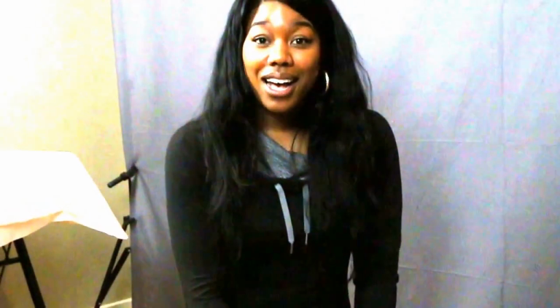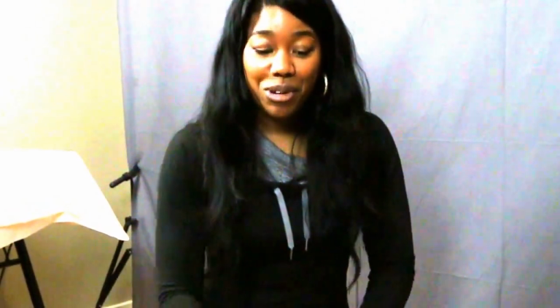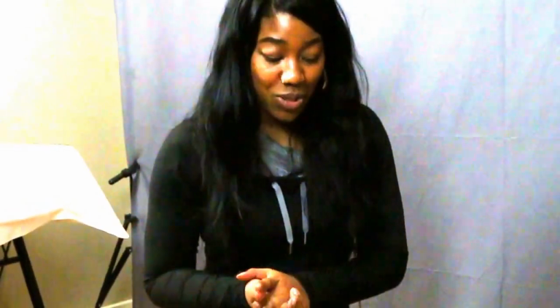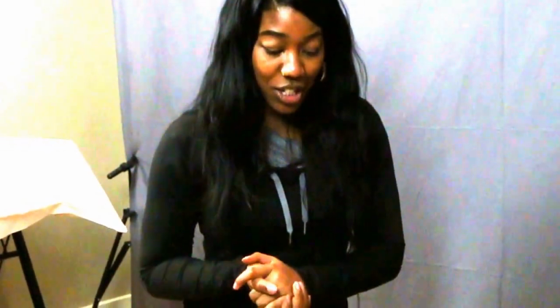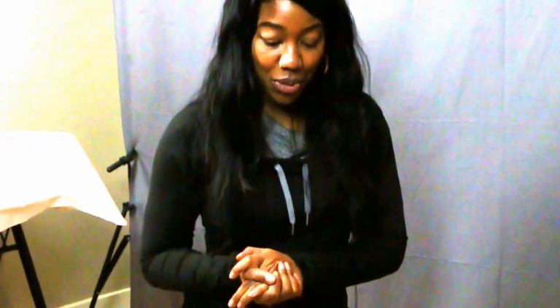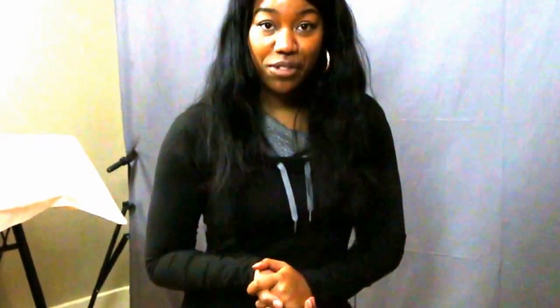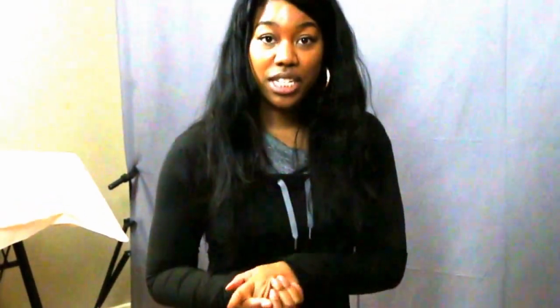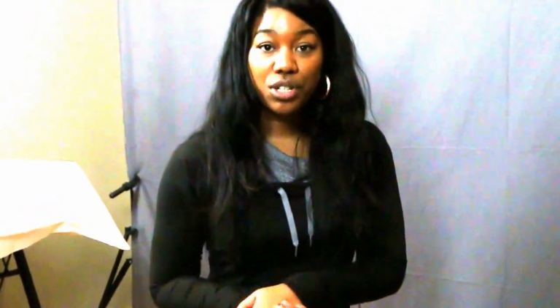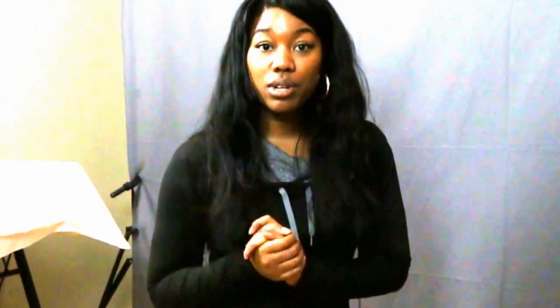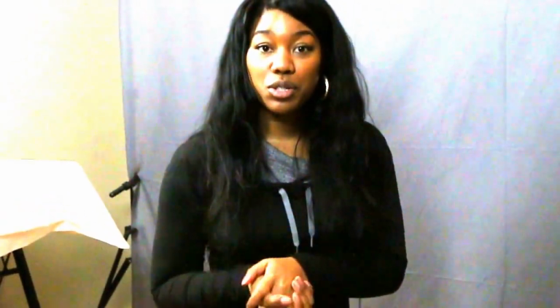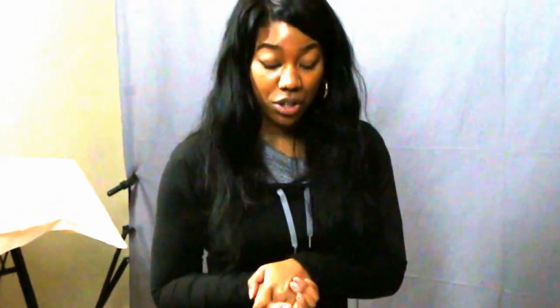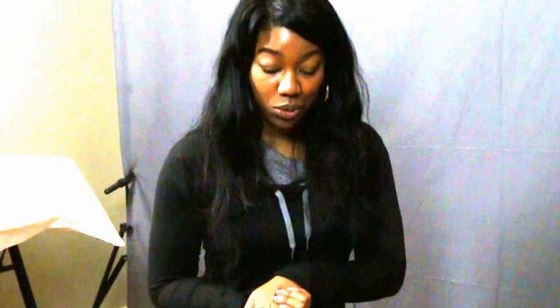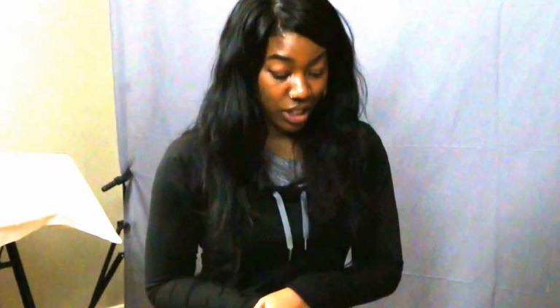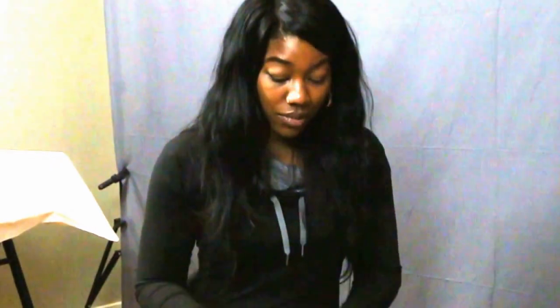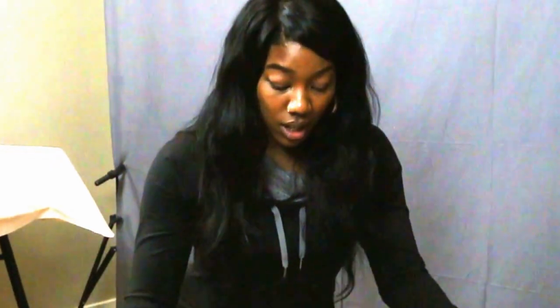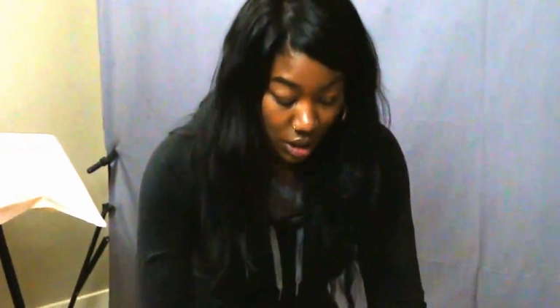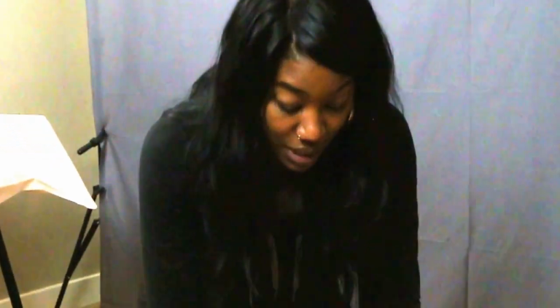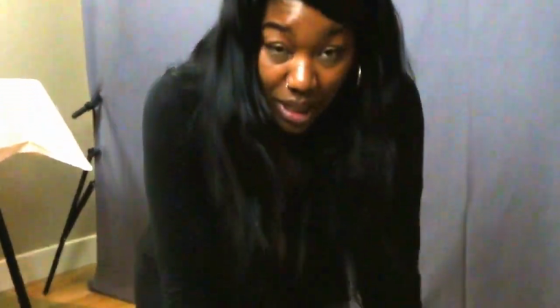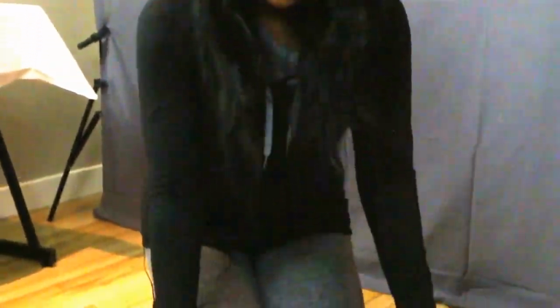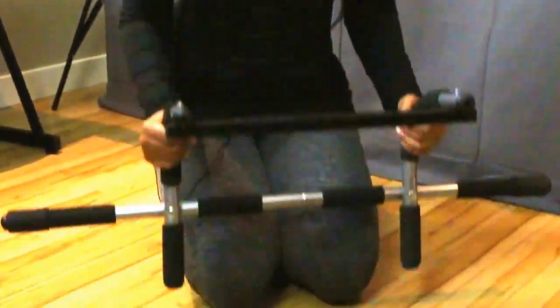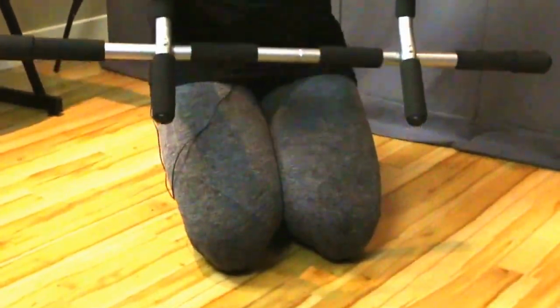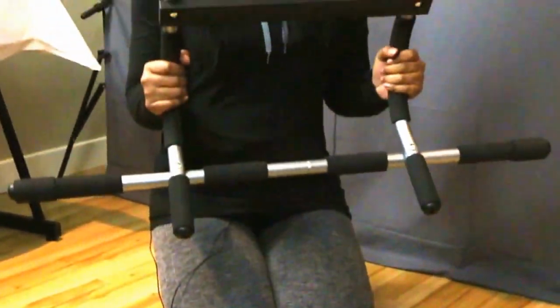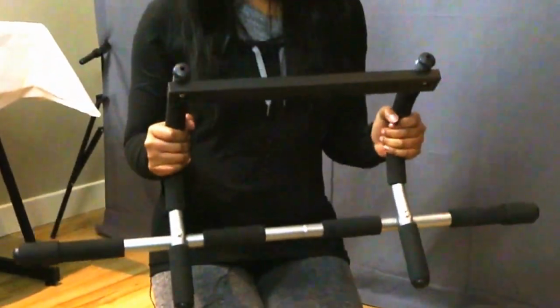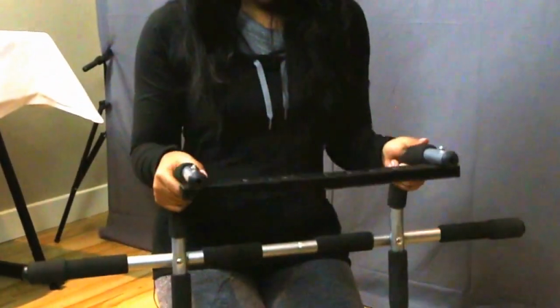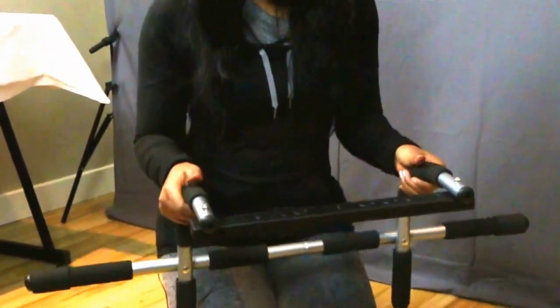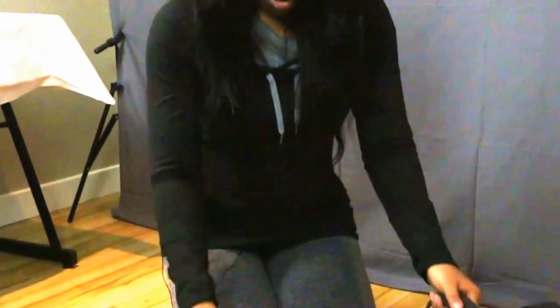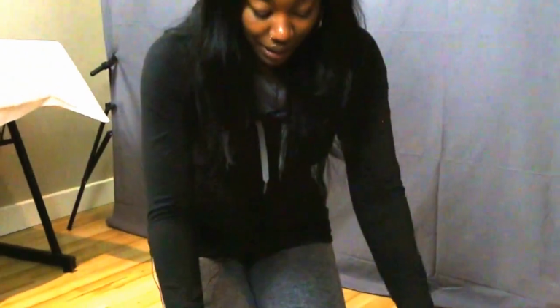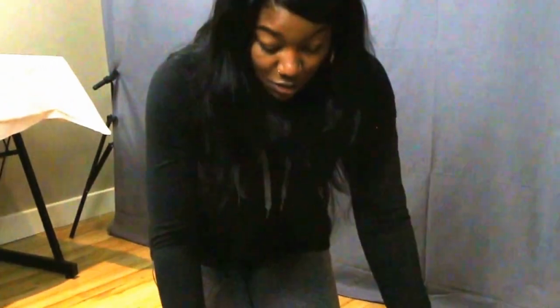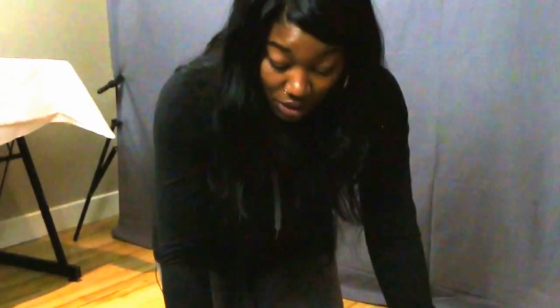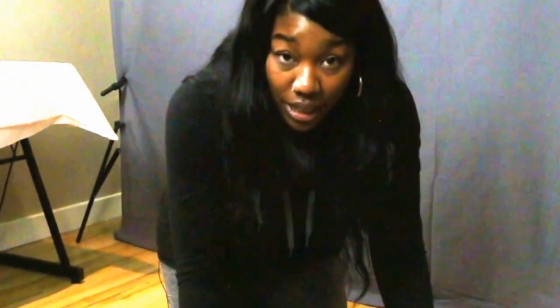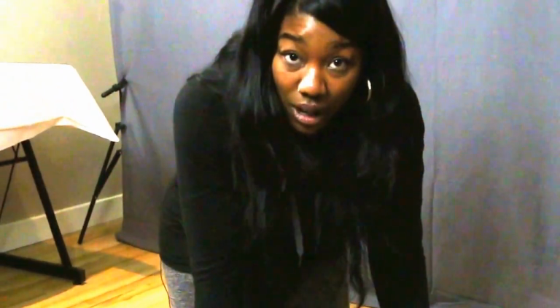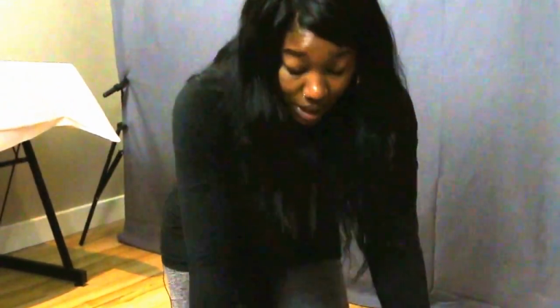Hi everyone. We're just going to go through the different ways that you can use our smaller door gym. There's obviously the basic ways, which is doing chin-ups and all of that good stuff. You can also get down on the ground with it.